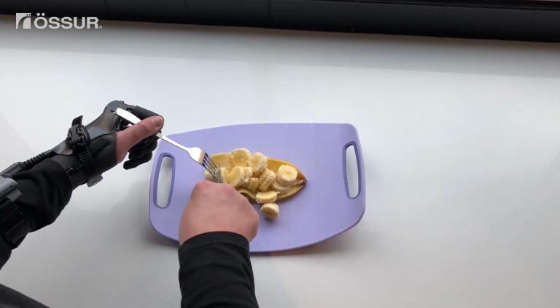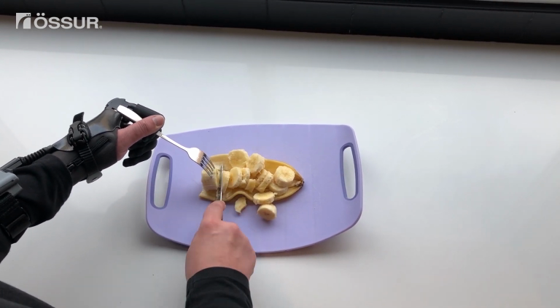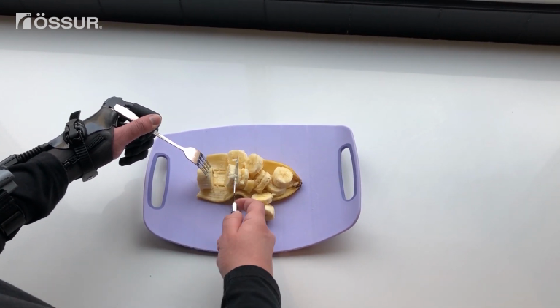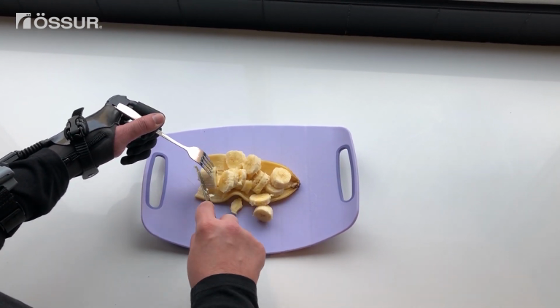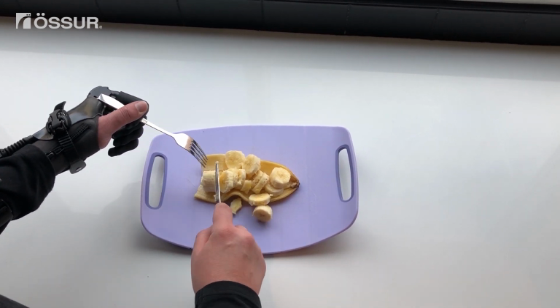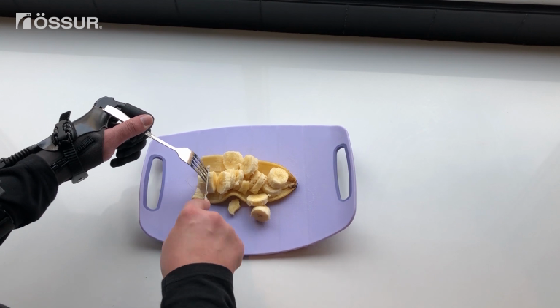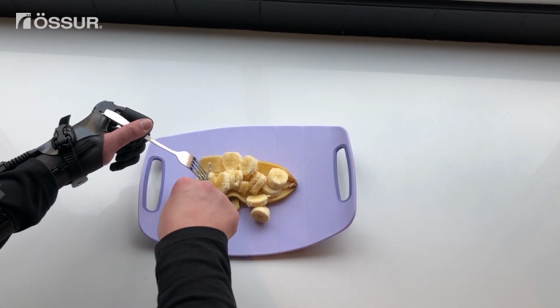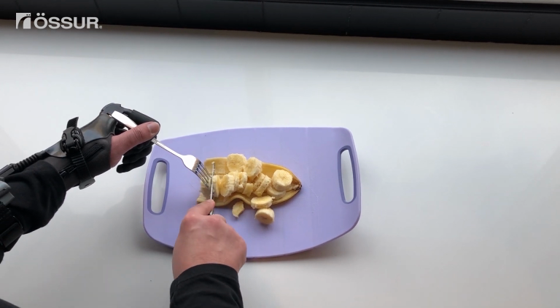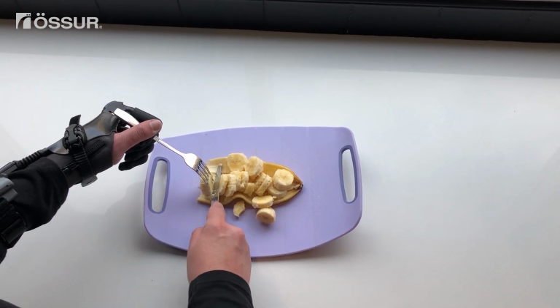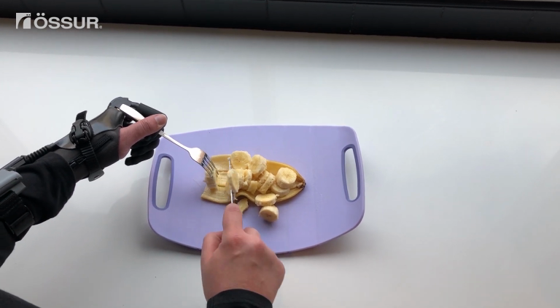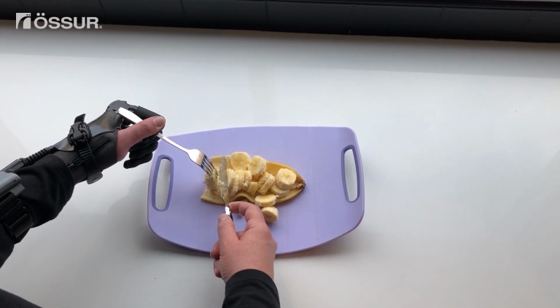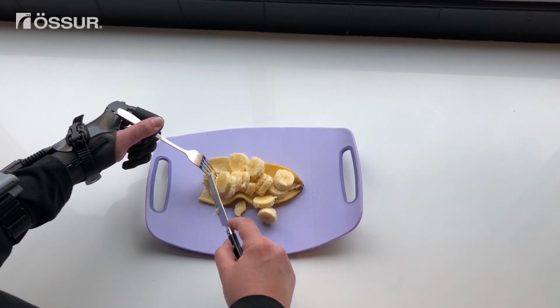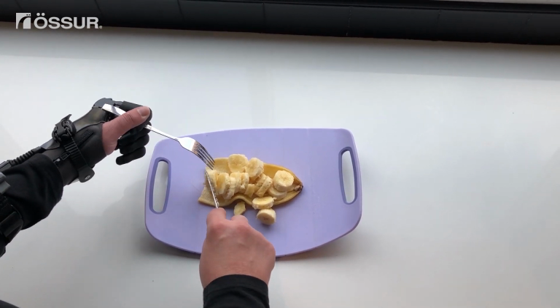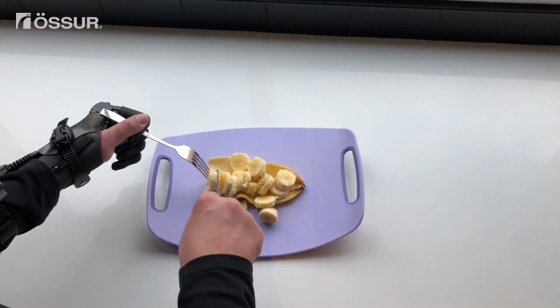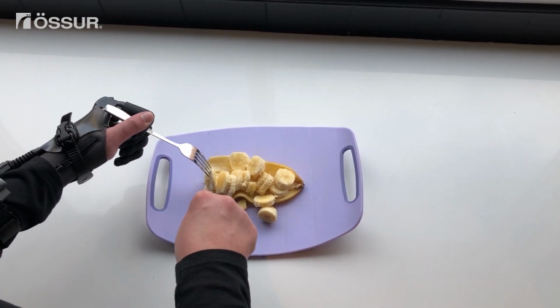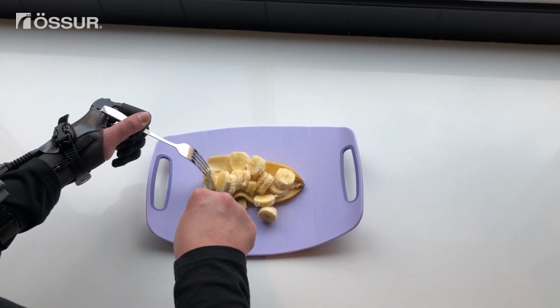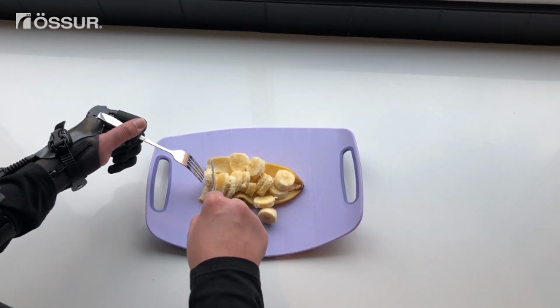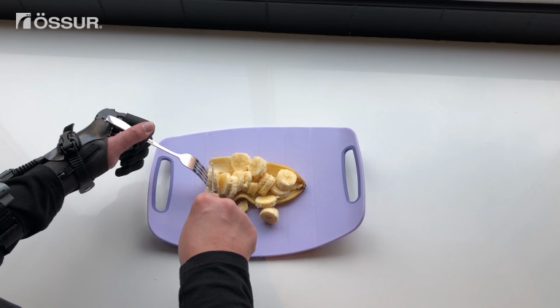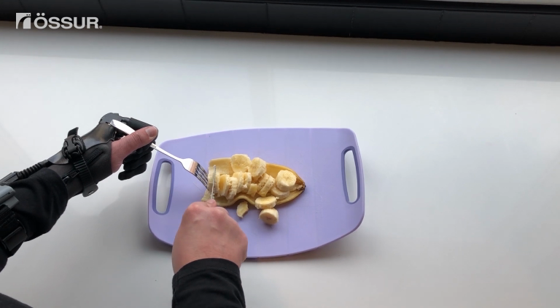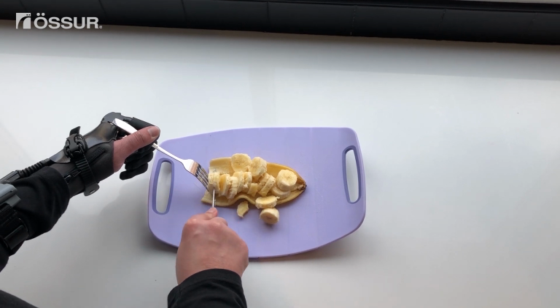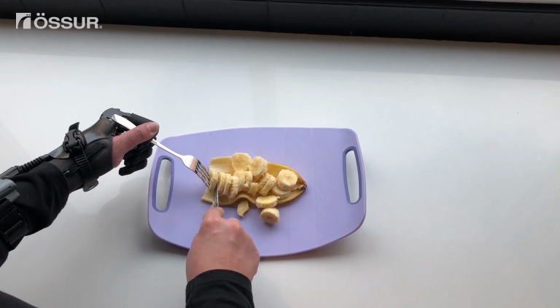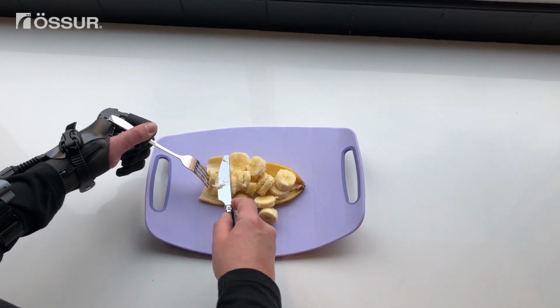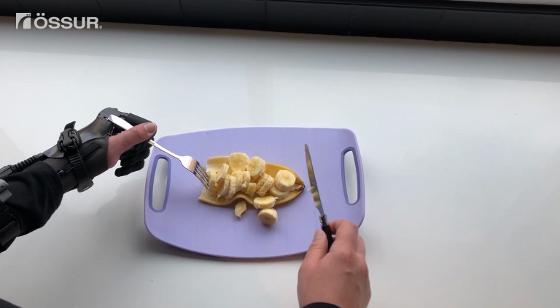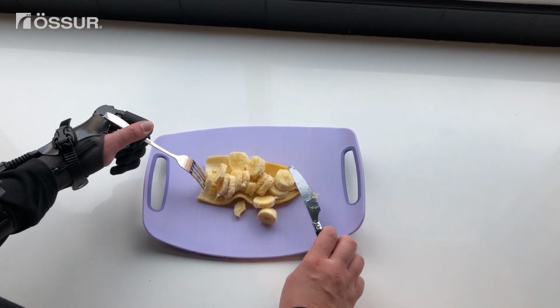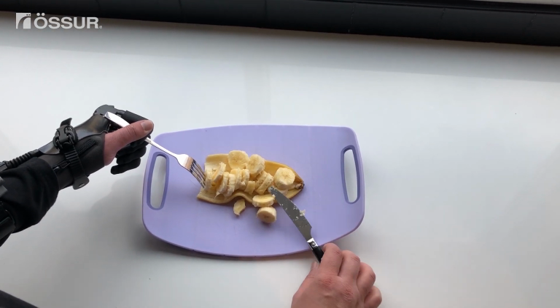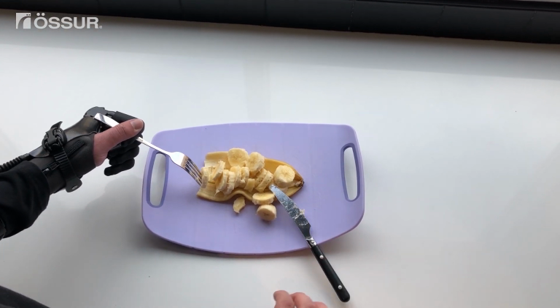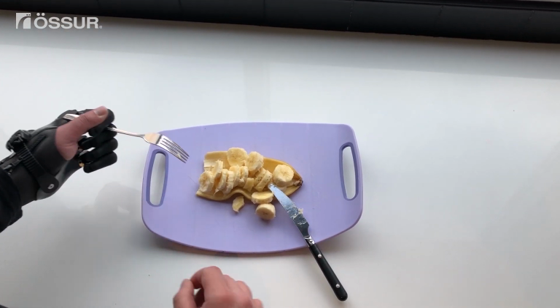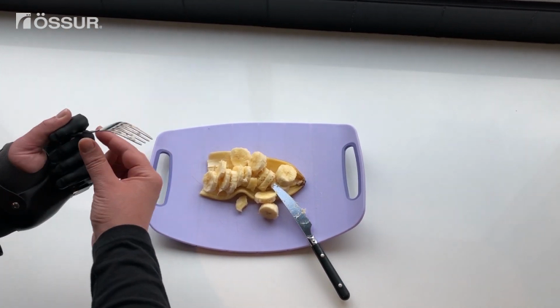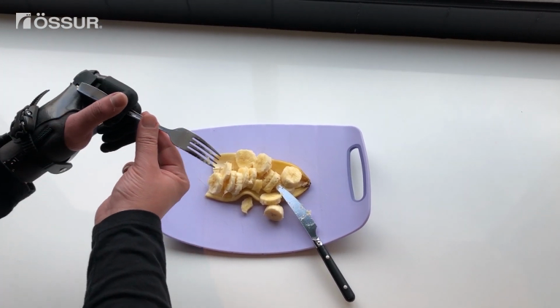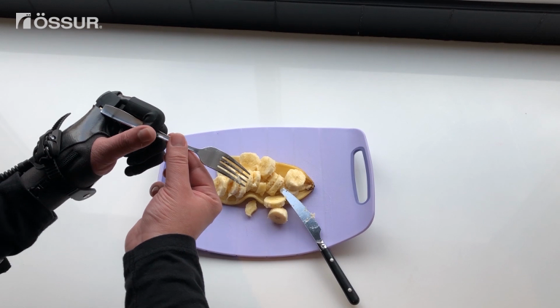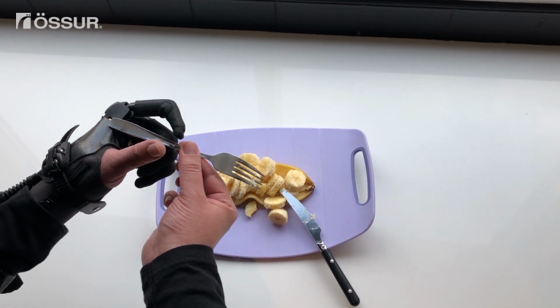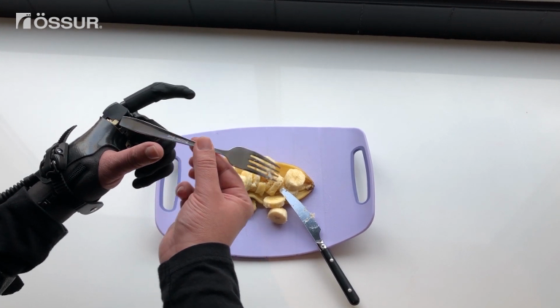Once finished cutting, send a signal to release the knife from your grasp. Note that this cutting method could also work for cutting hot dogs, cucumbers, sushi rolls, and more.